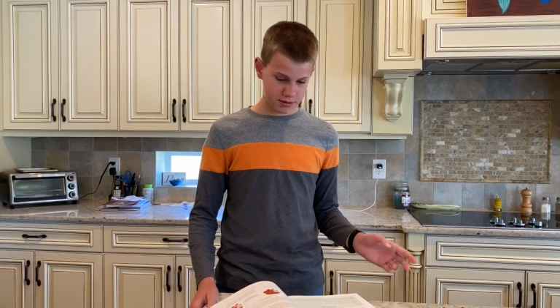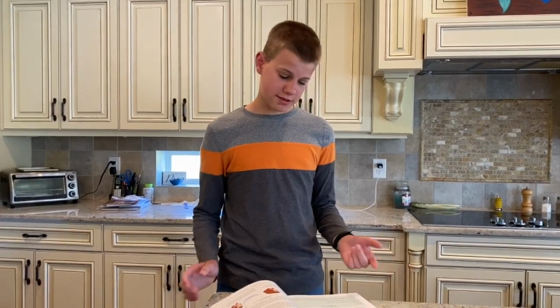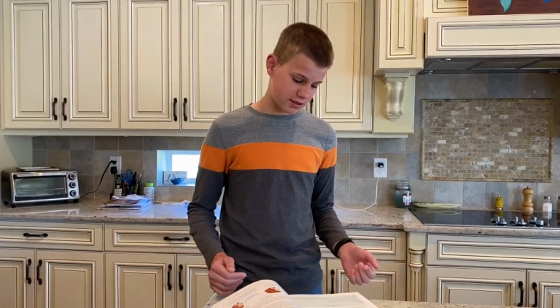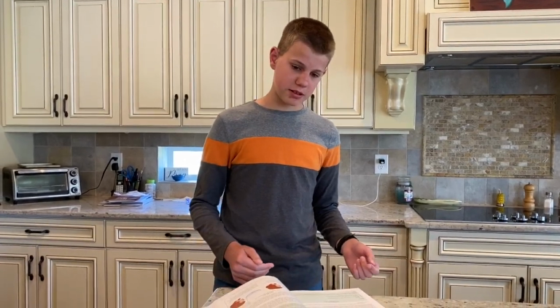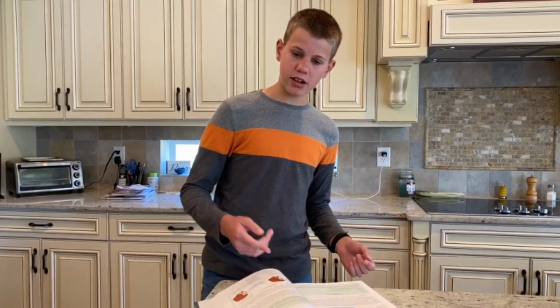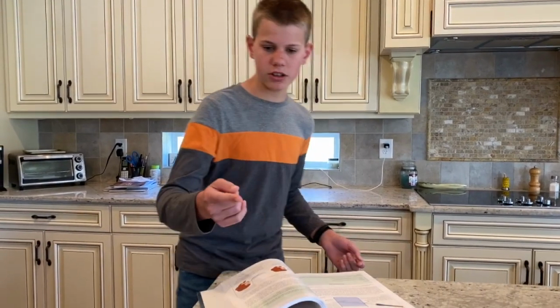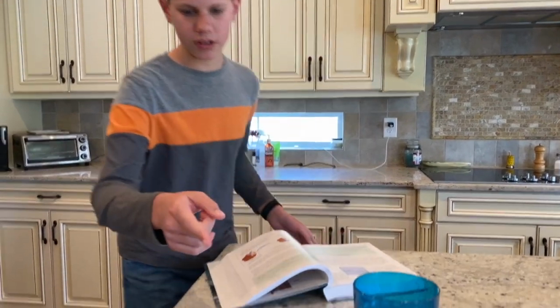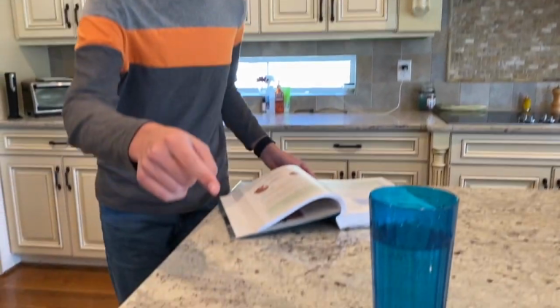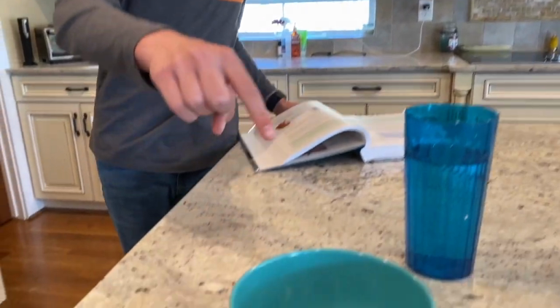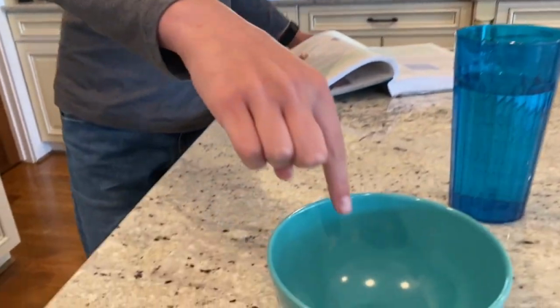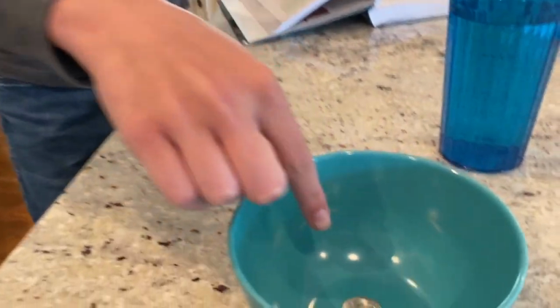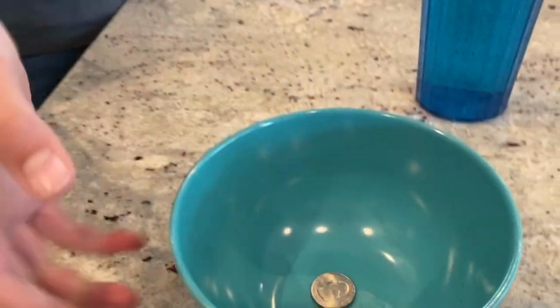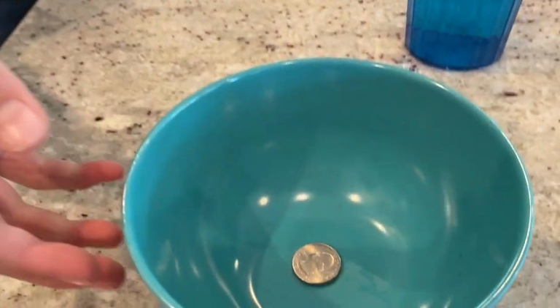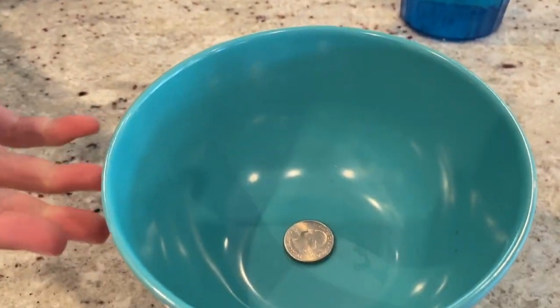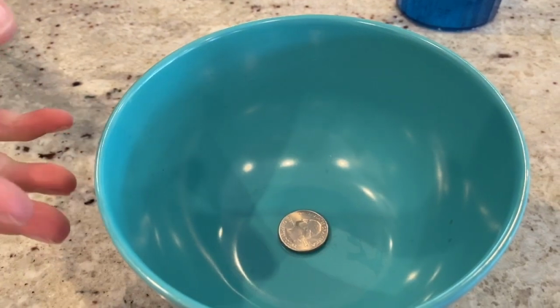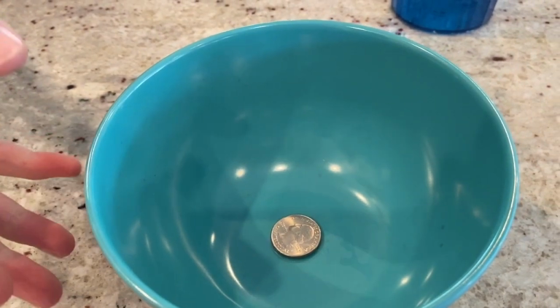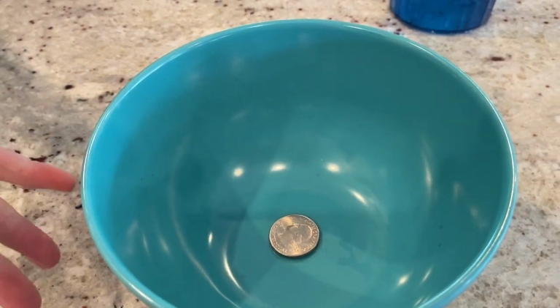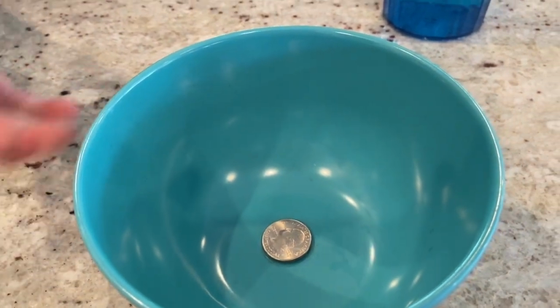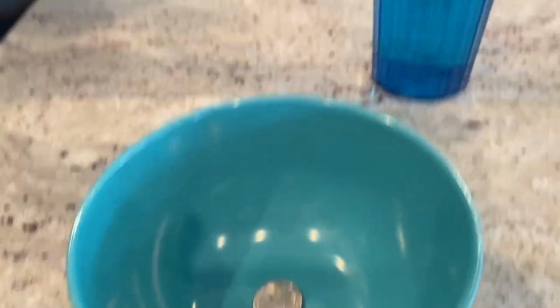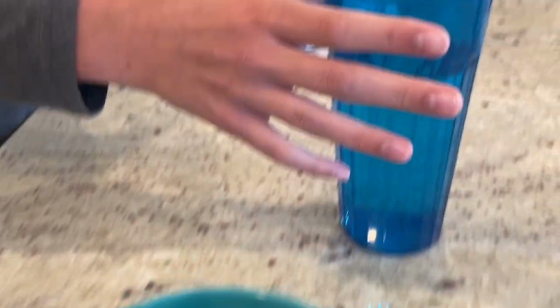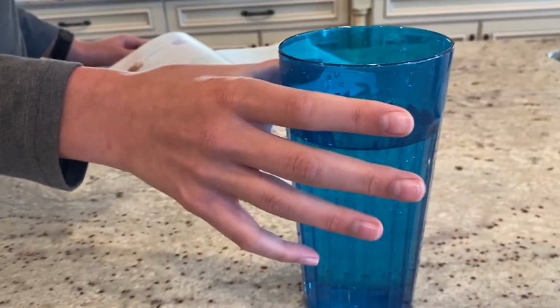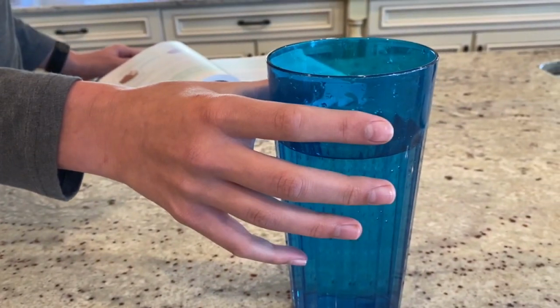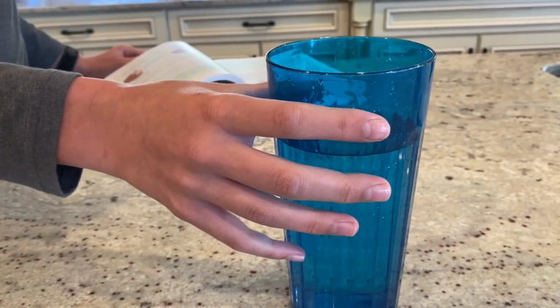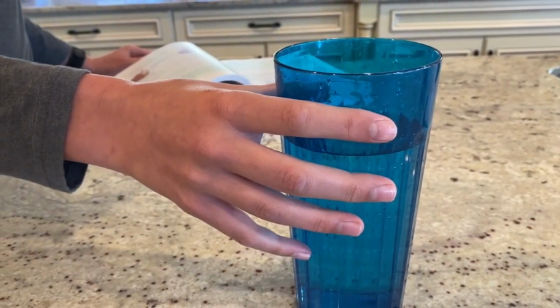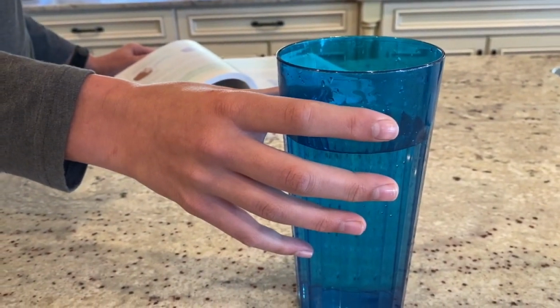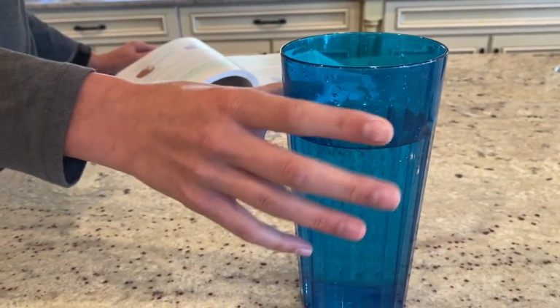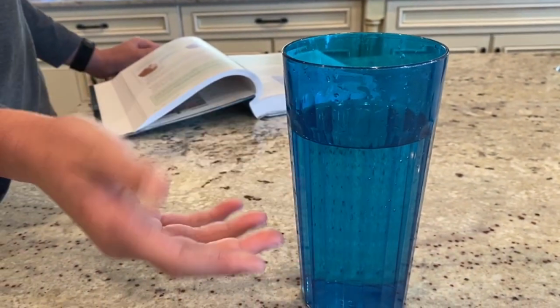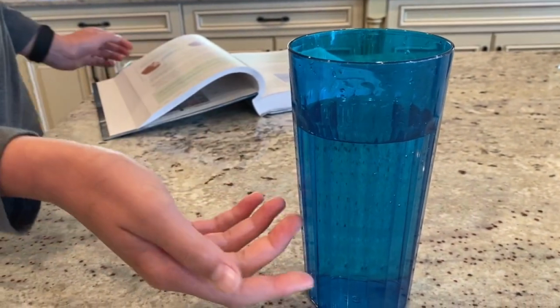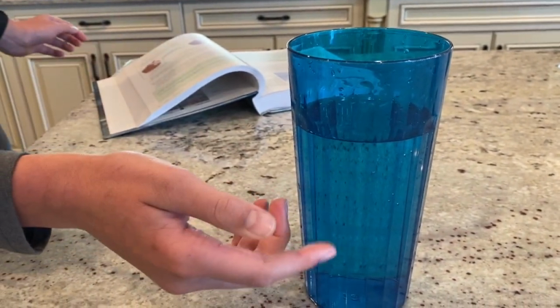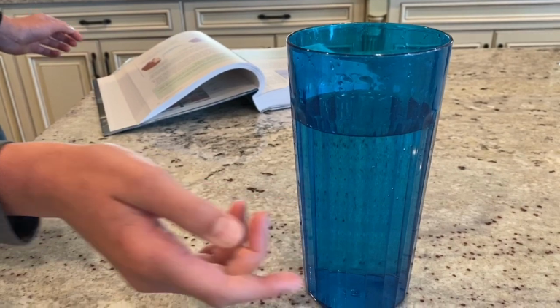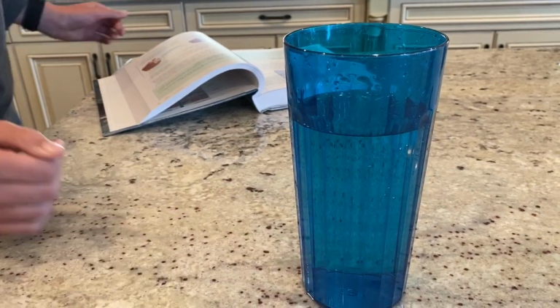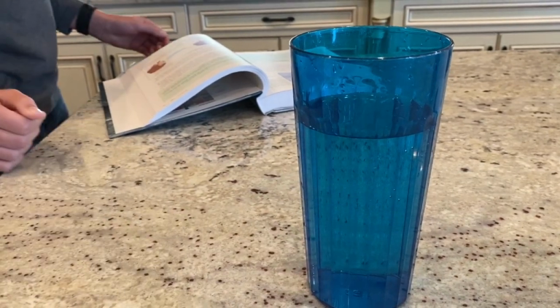Supplies for this experiment are a quarter, and a bowl. You need a big cup or a pitcher that holds a lot of water, which we already have poured in.